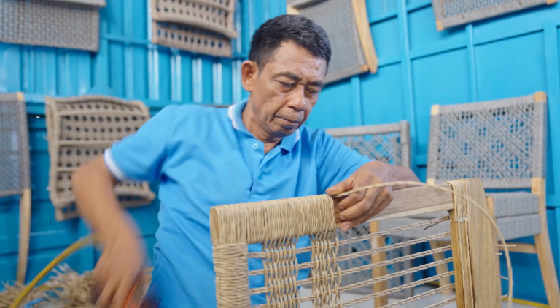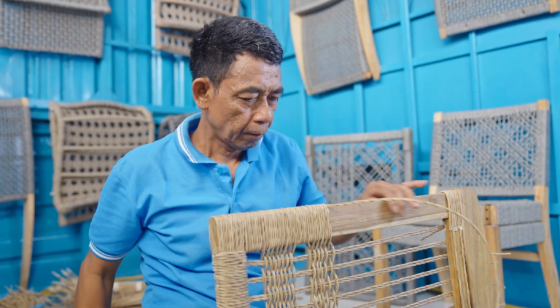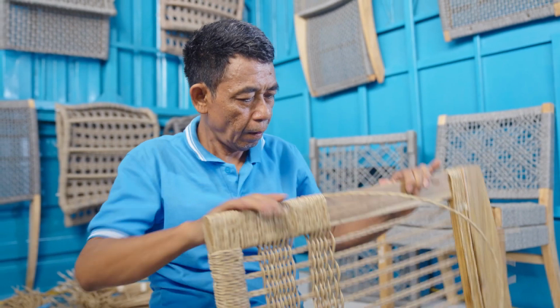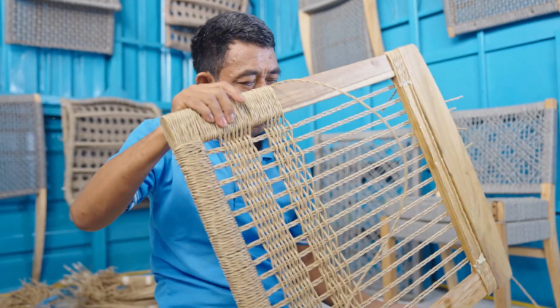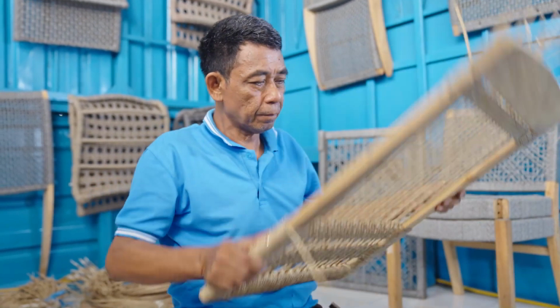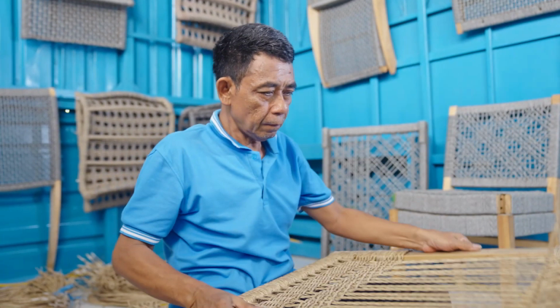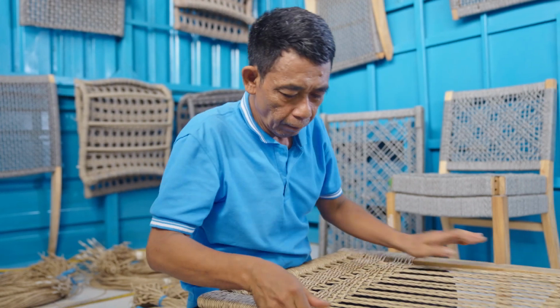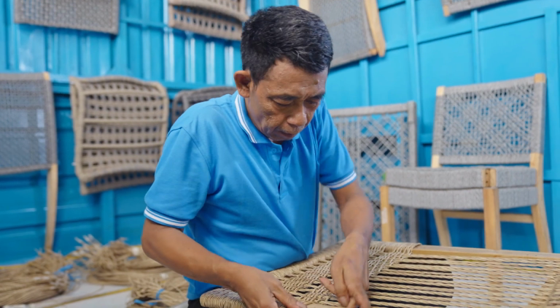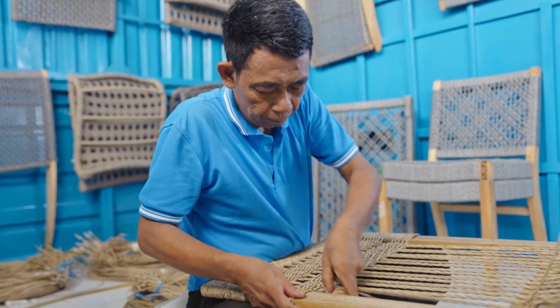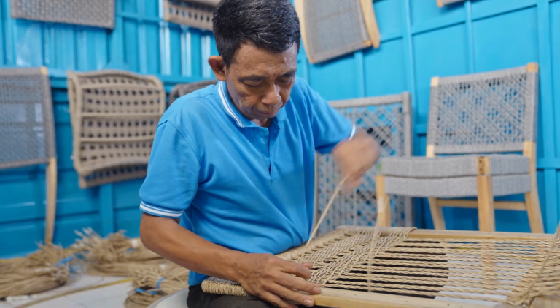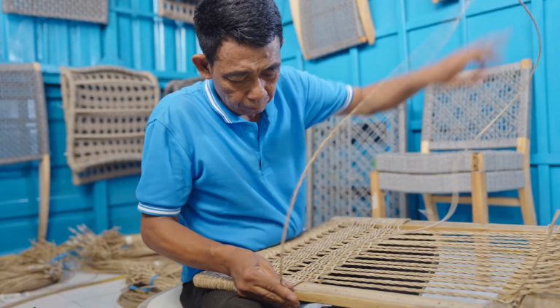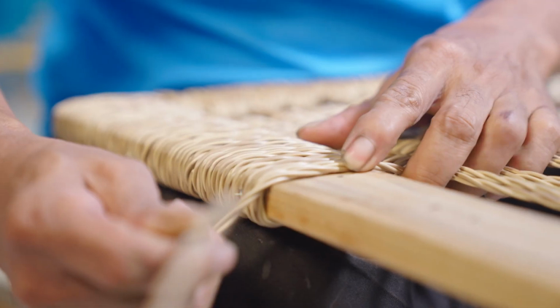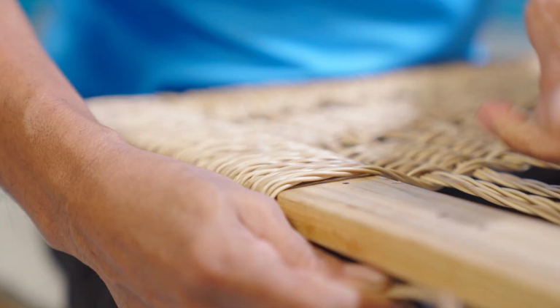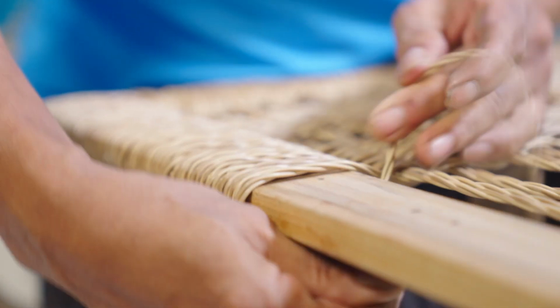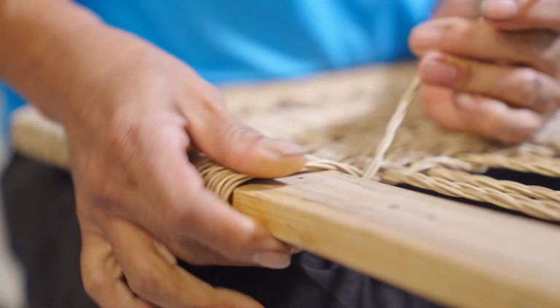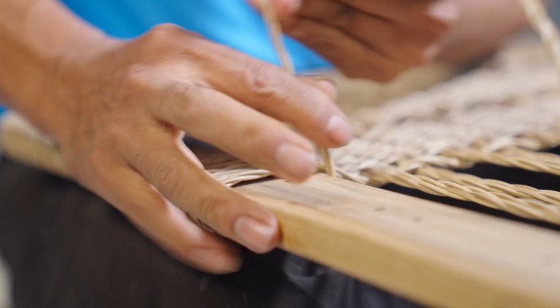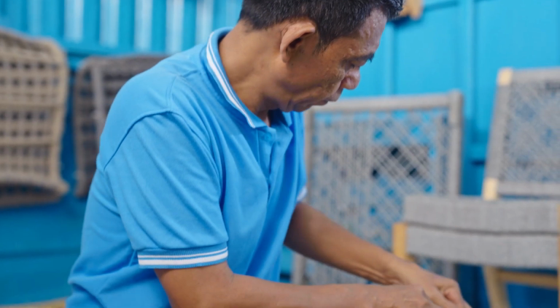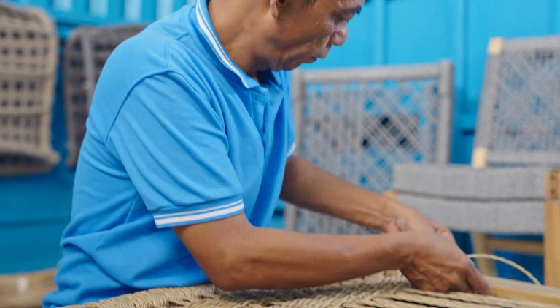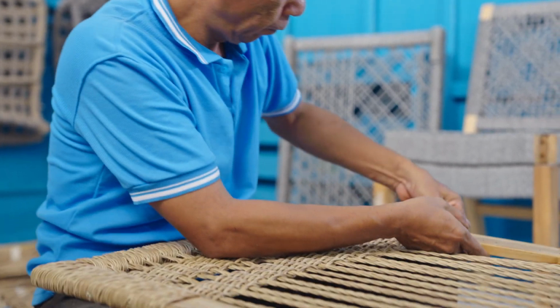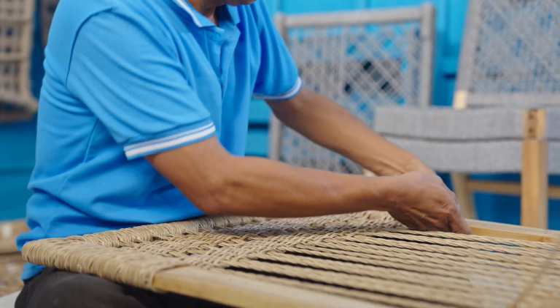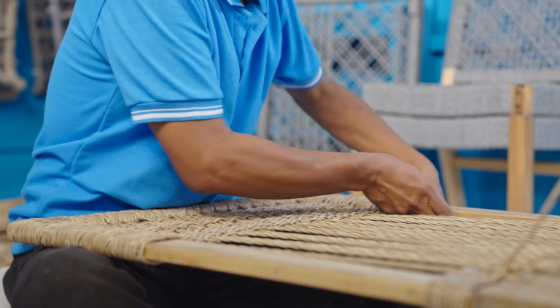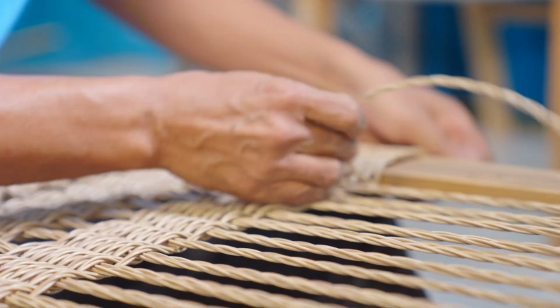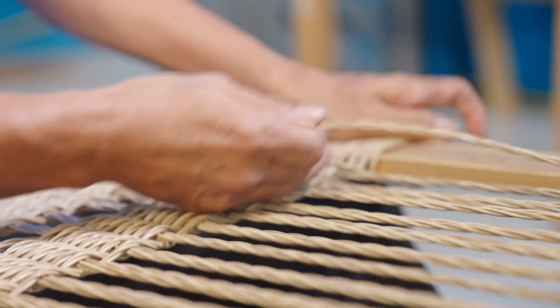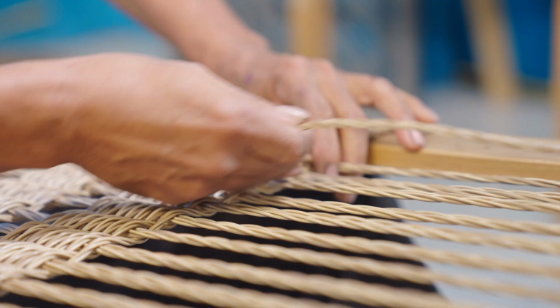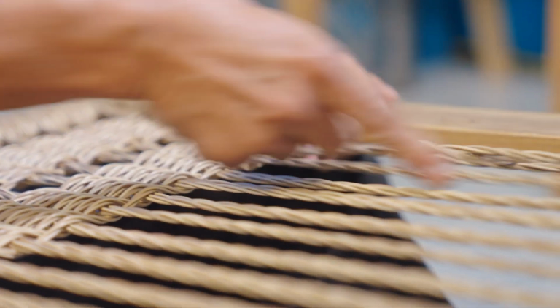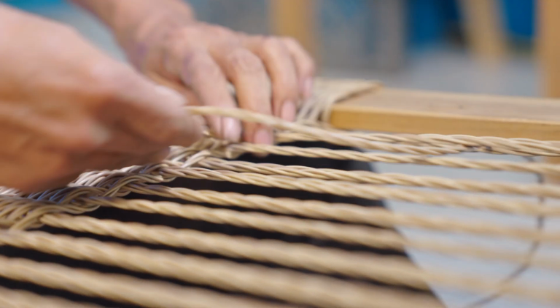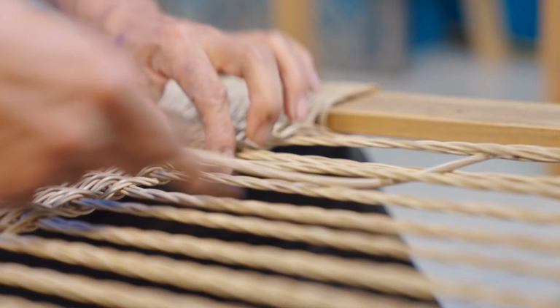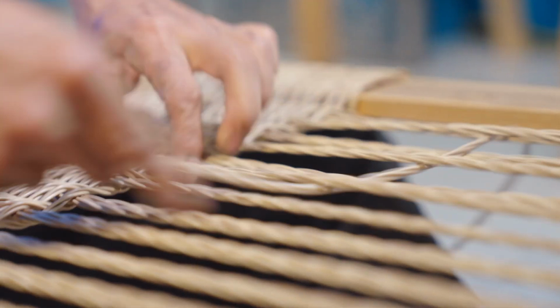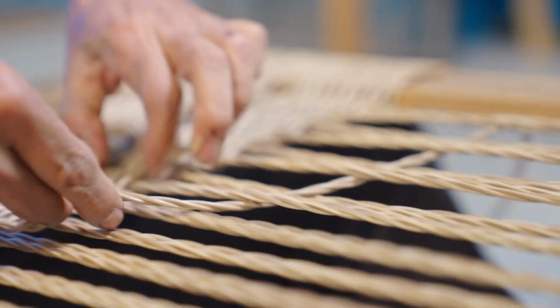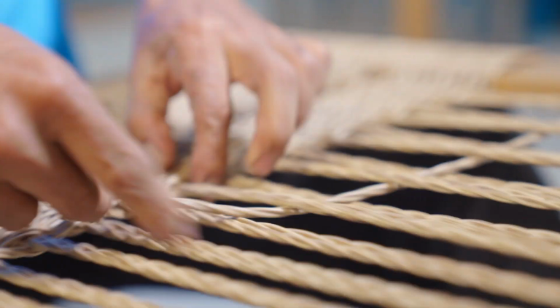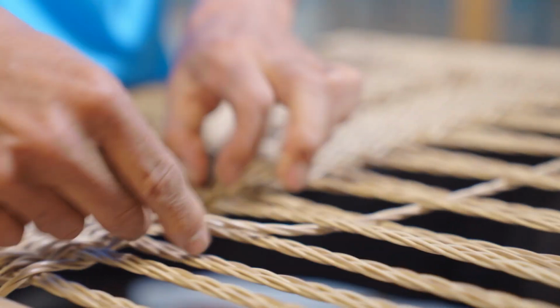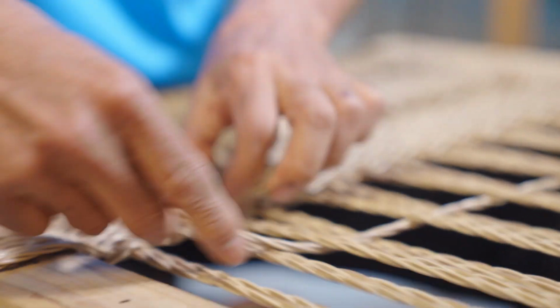We use premium quality, high-density polyethylene wicker that withstands the outdoor elements. Hand-weaved by our skillful artisan, creating a long-lasting, beautiful product to be enjoyed for years to come.